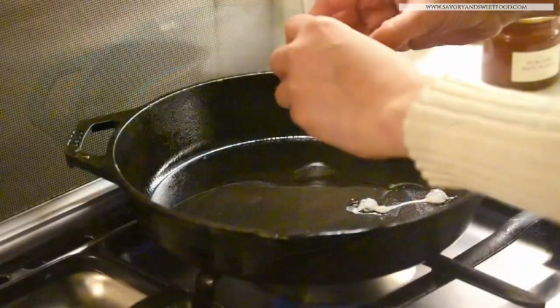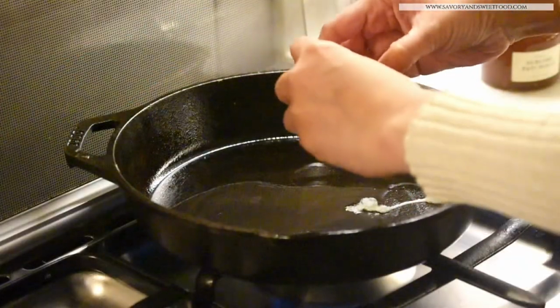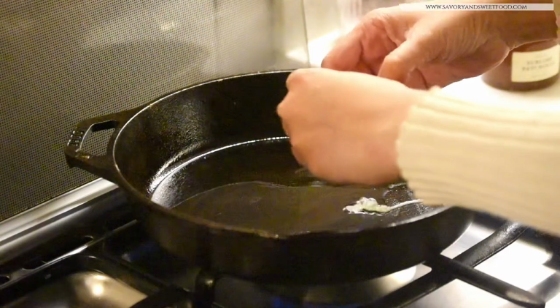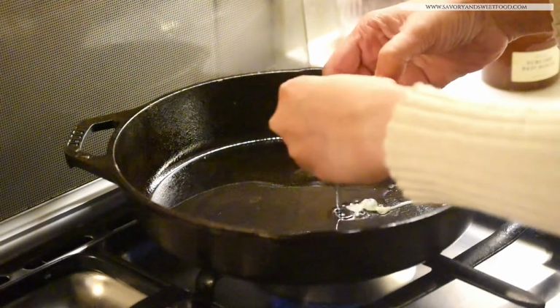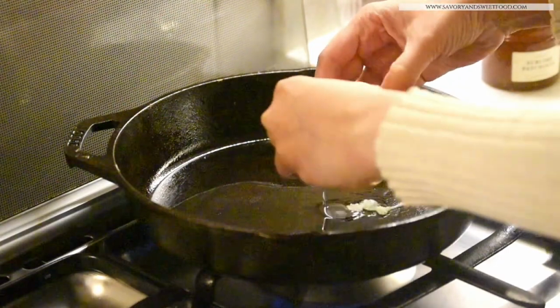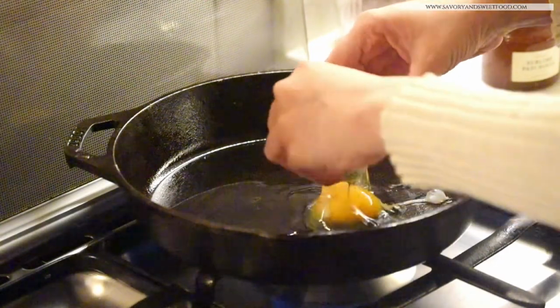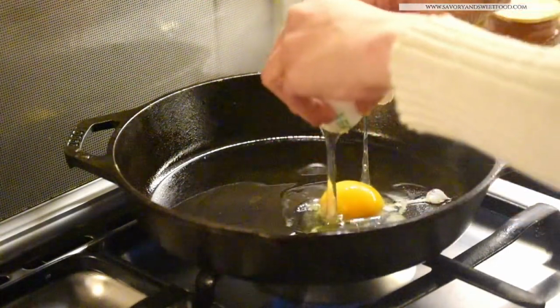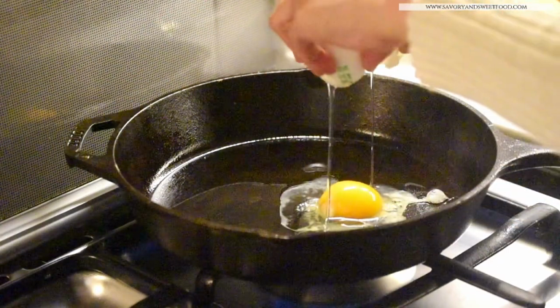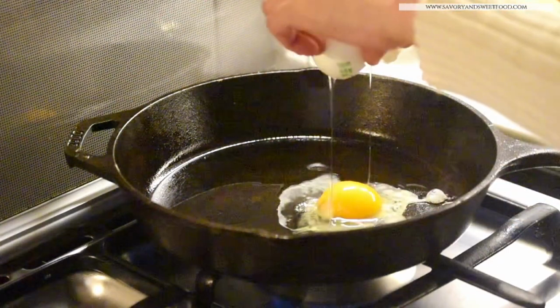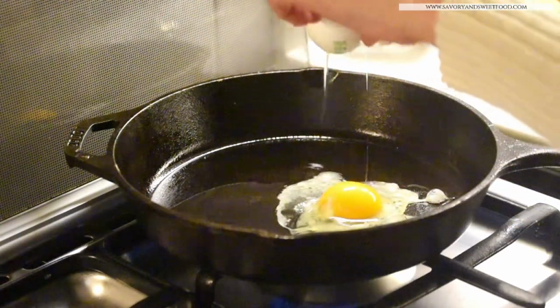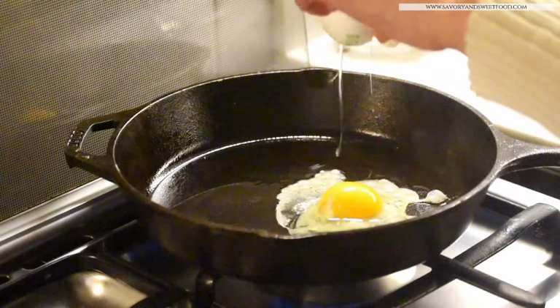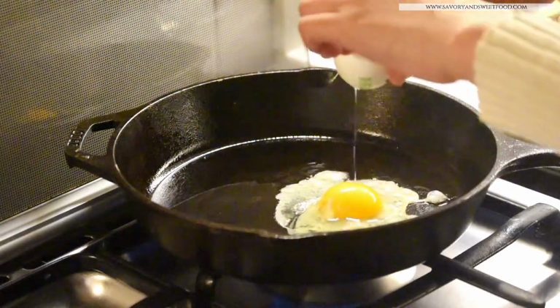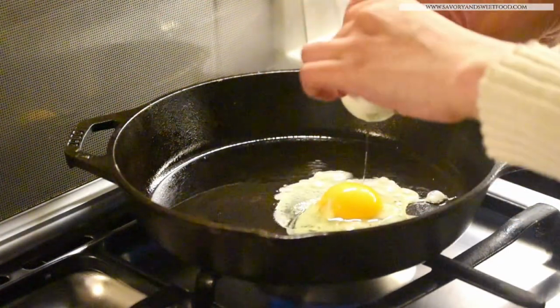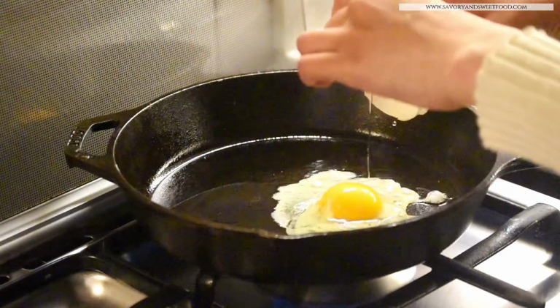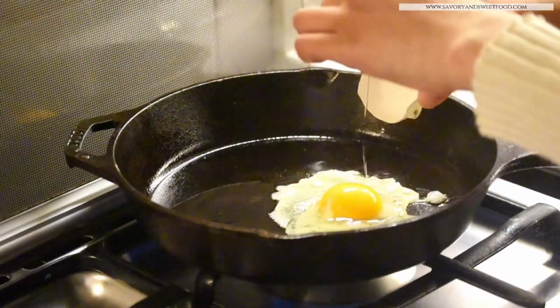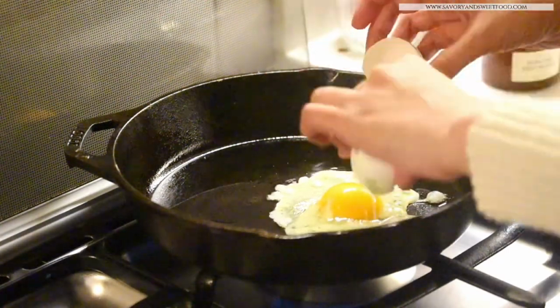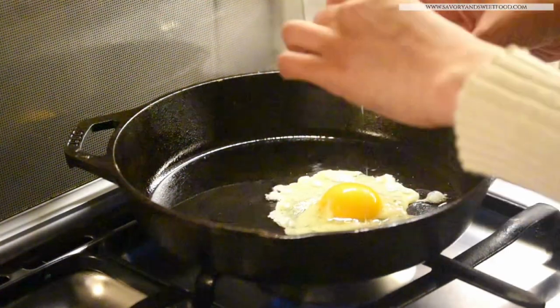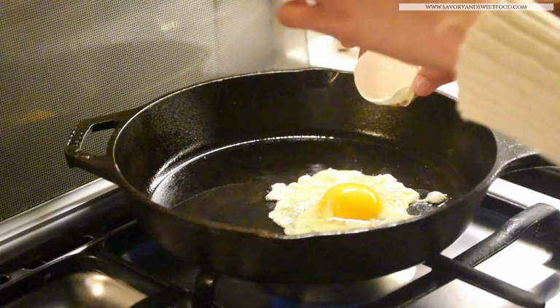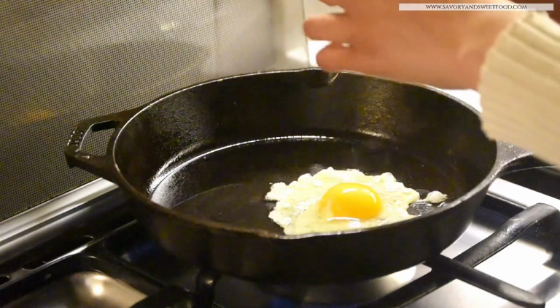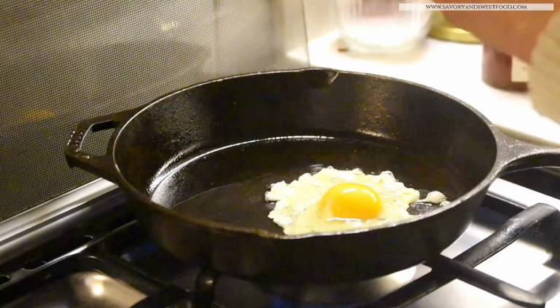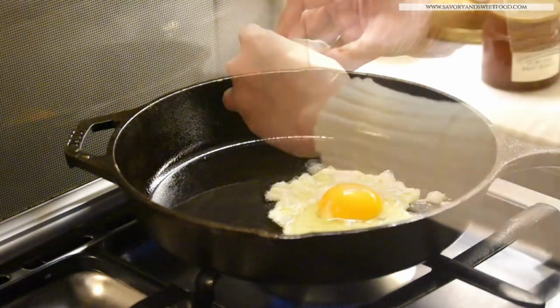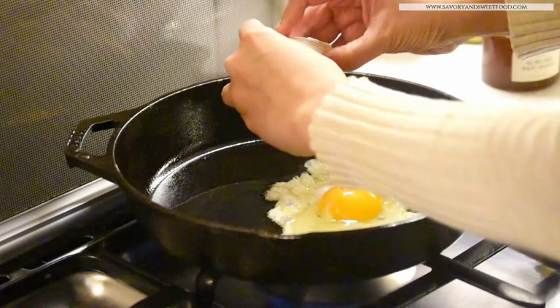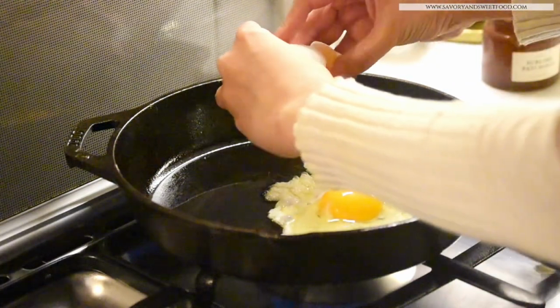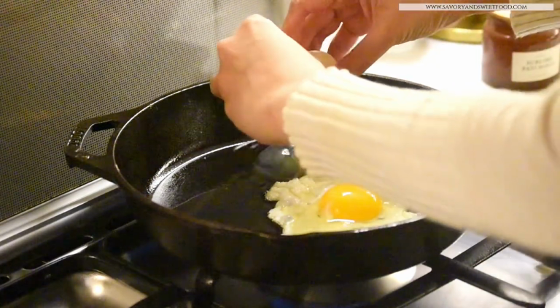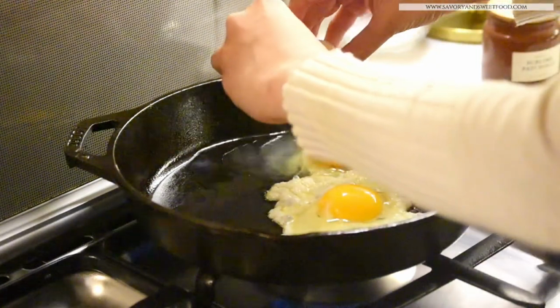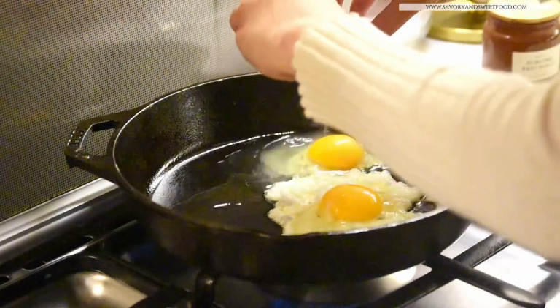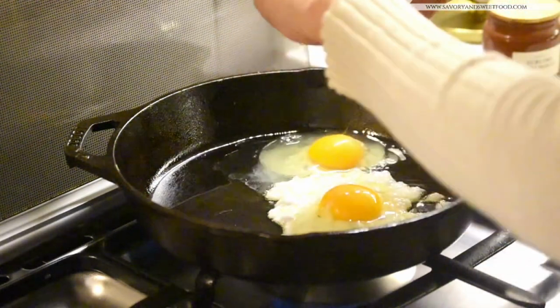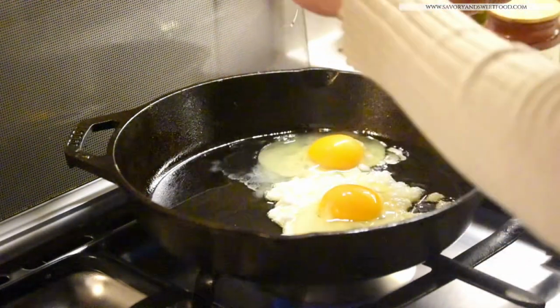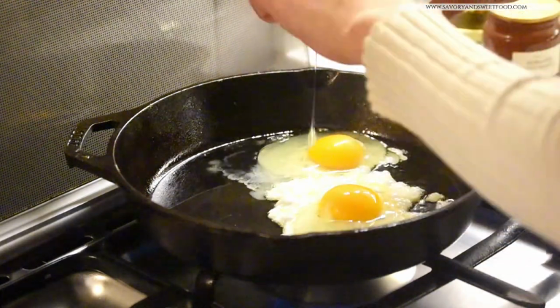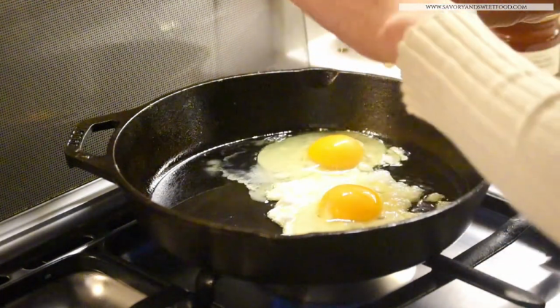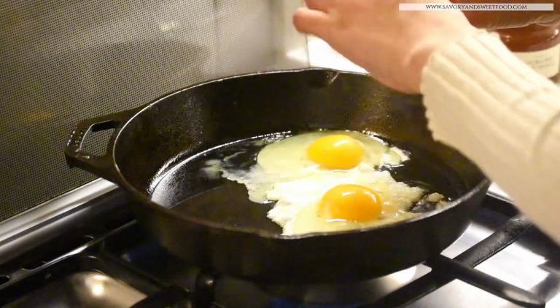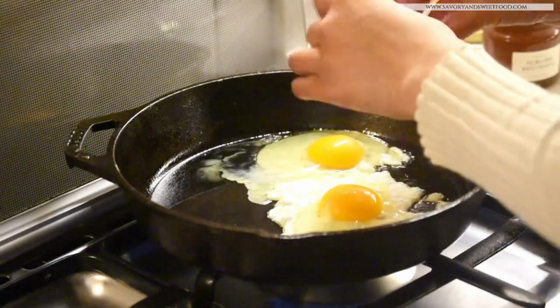This was my first ever cast iron pan, but whatever I cooked in it used to be a sticky mess. What I did was start using this pan for deep frying, and then it transformed into a non-stick pan.